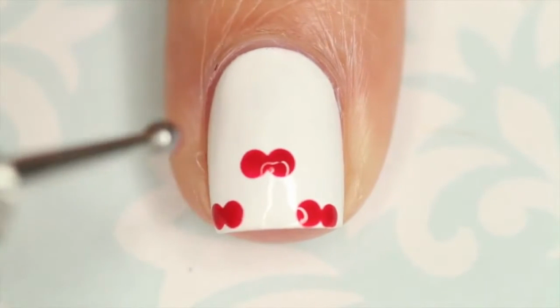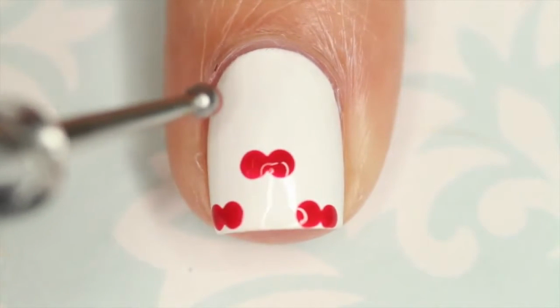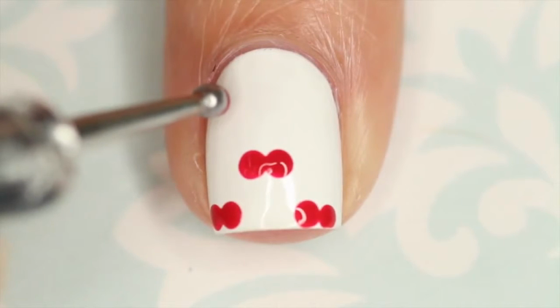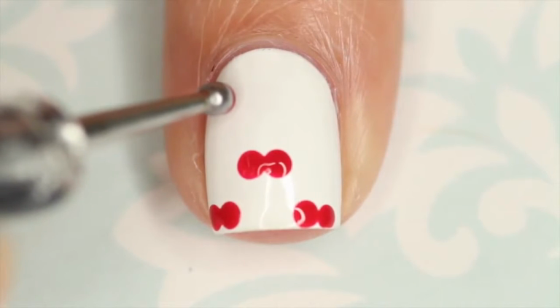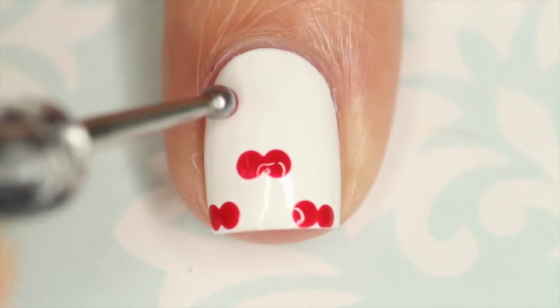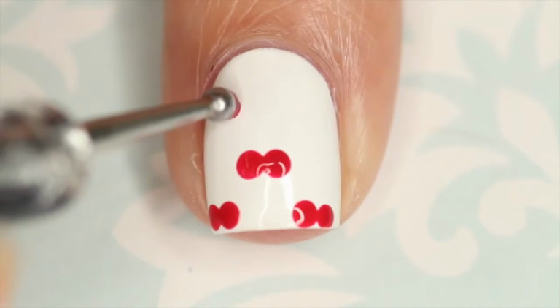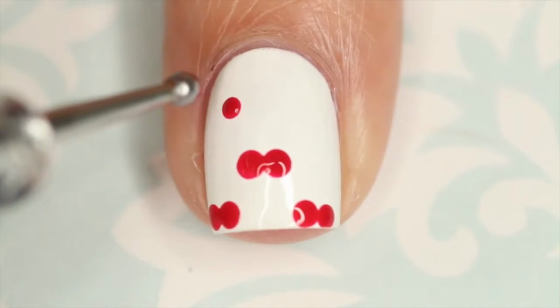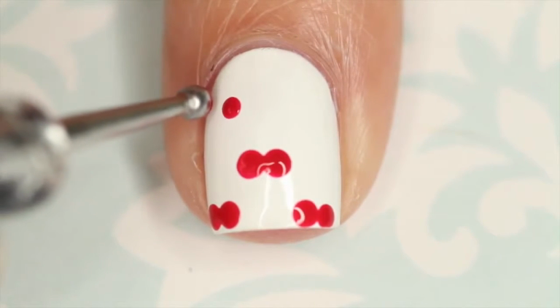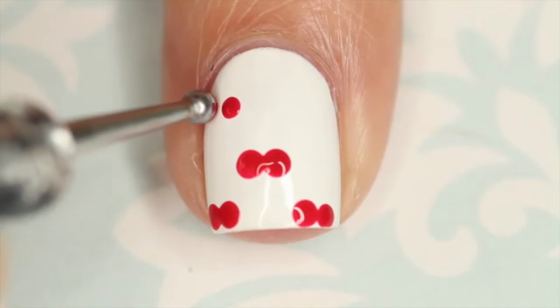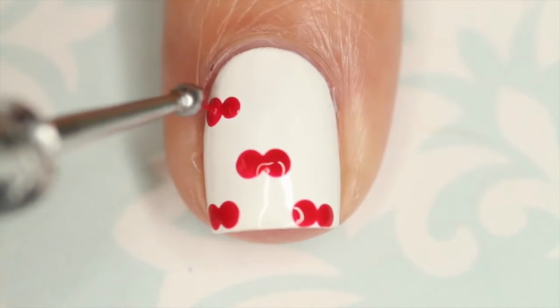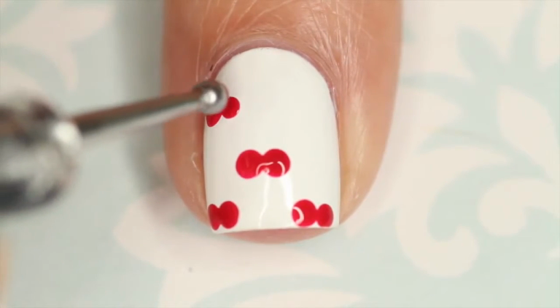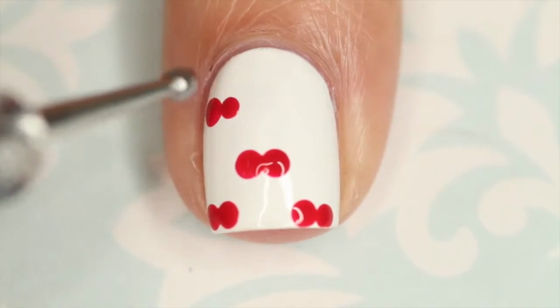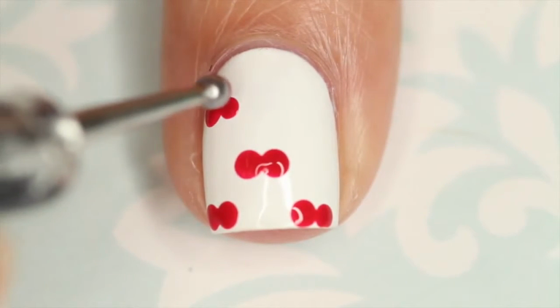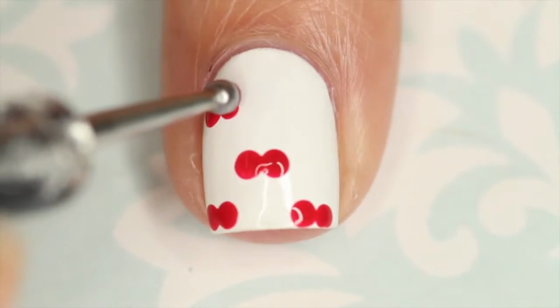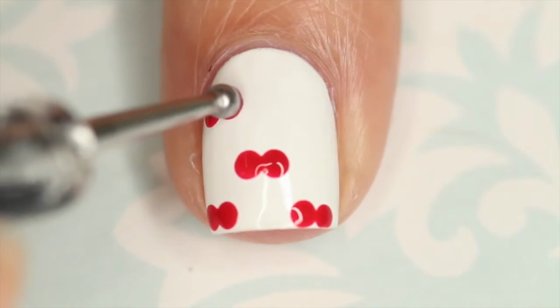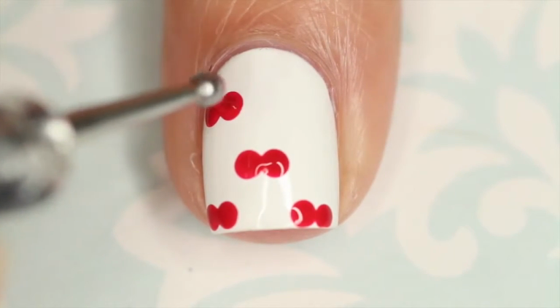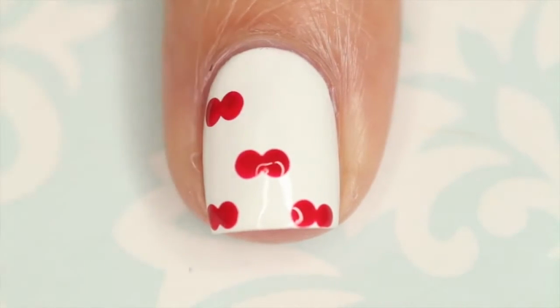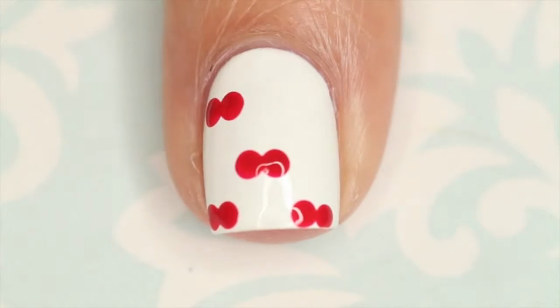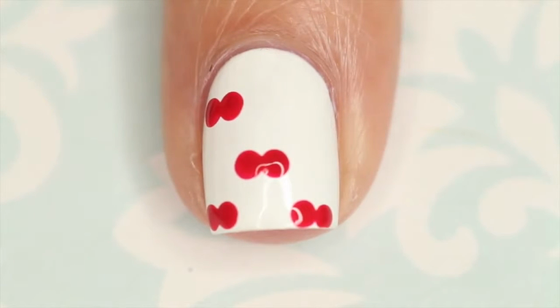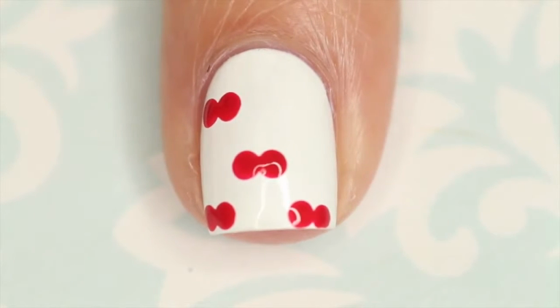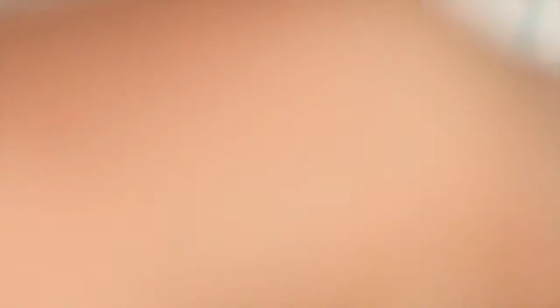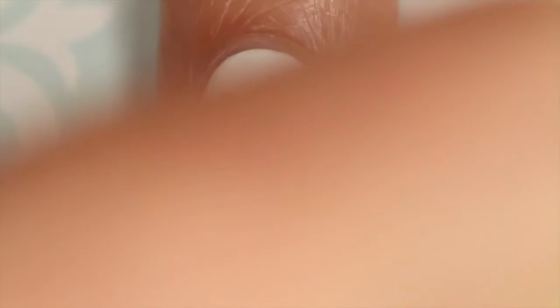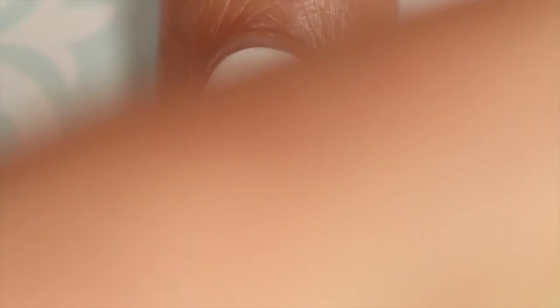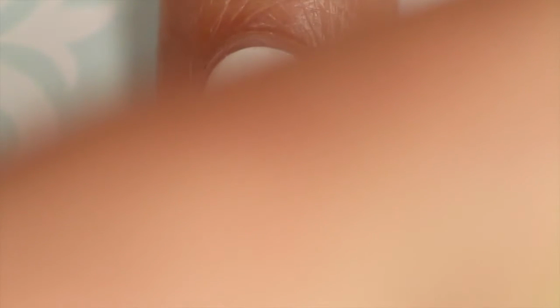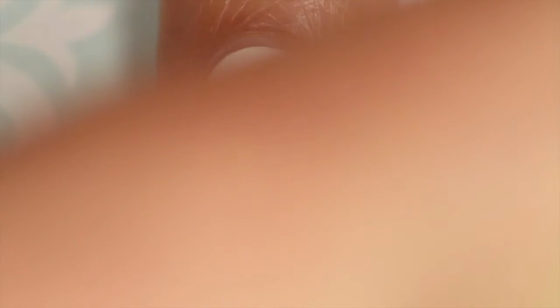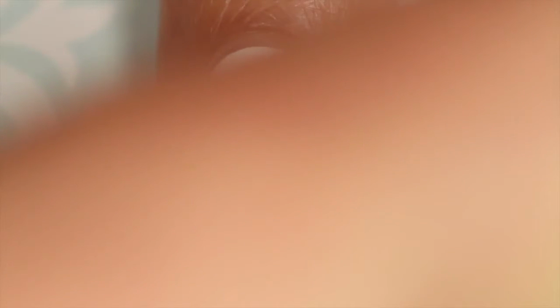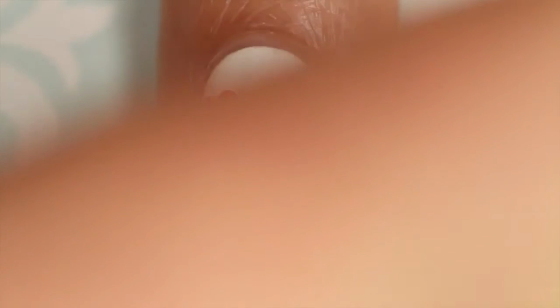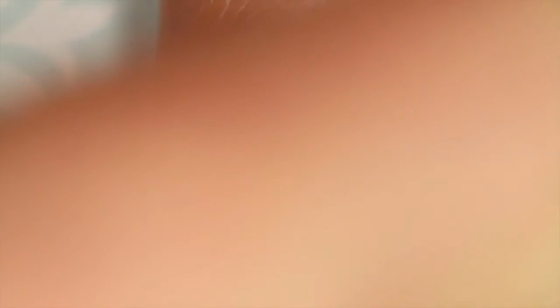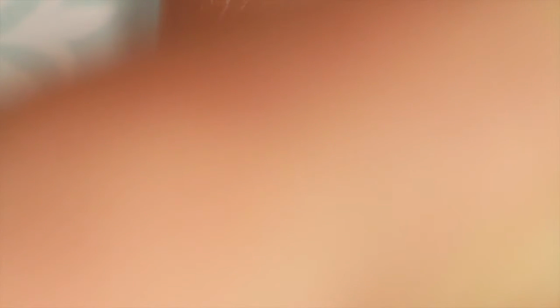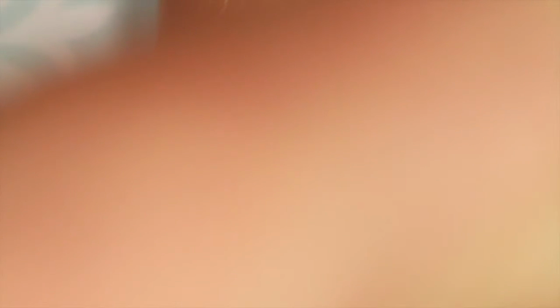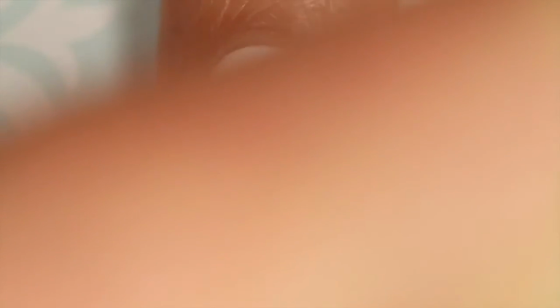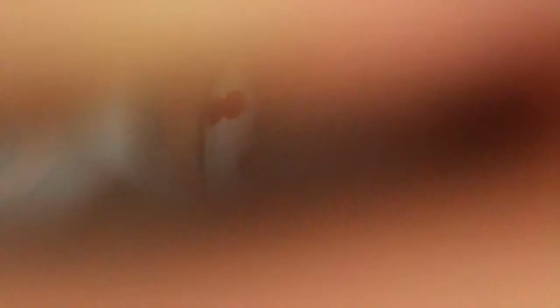I'm just going to go ahead and dot those all over my nails. Don't make them too close together because you have to remember that you're going to add a stem. That's why I'm kind of going in and out and not putting them right on top of each other.